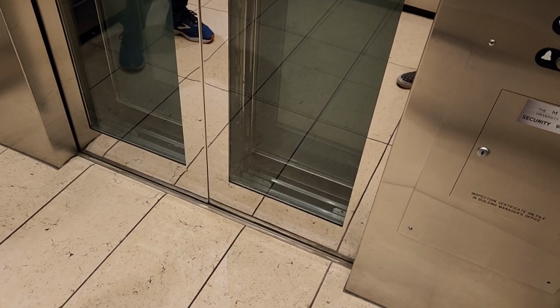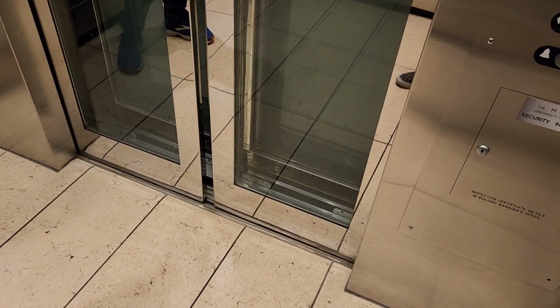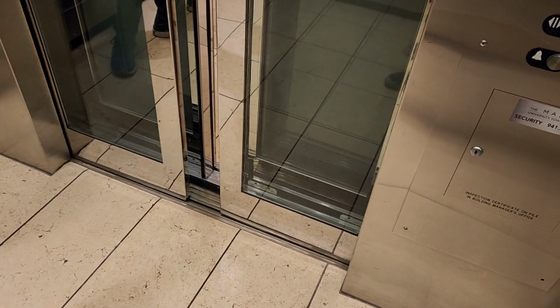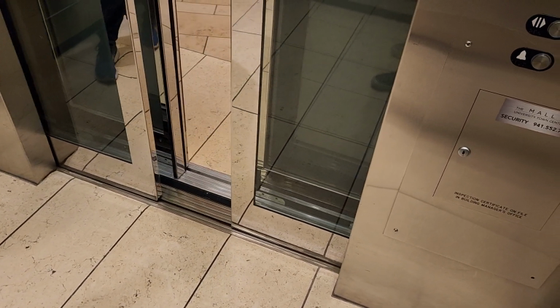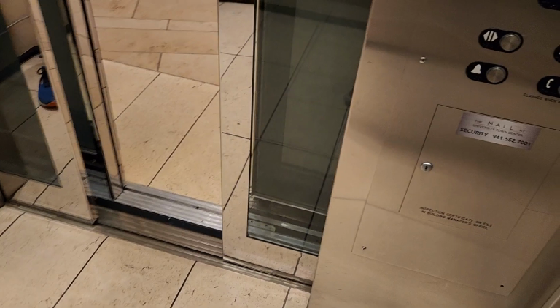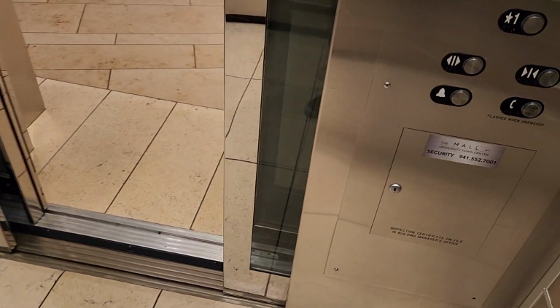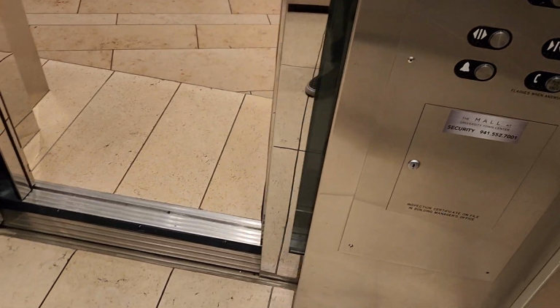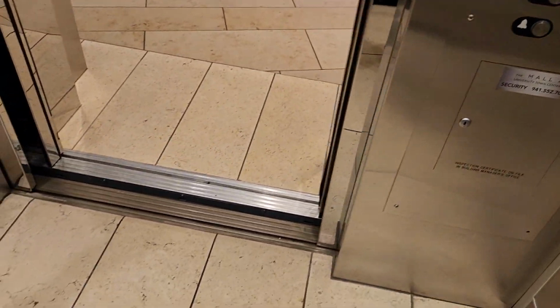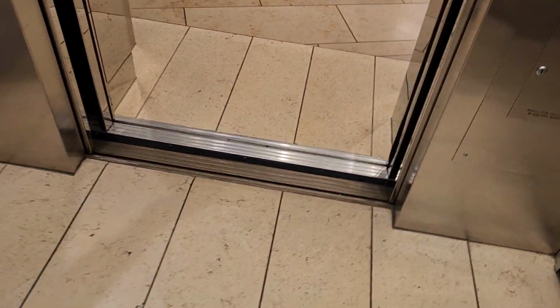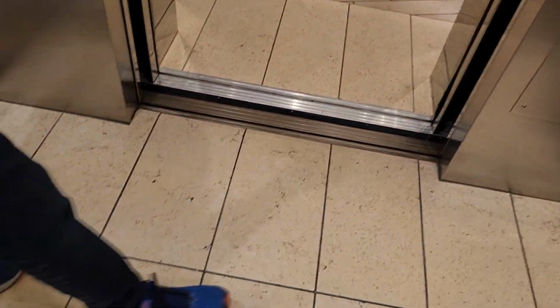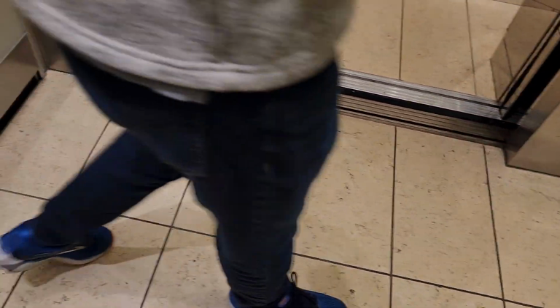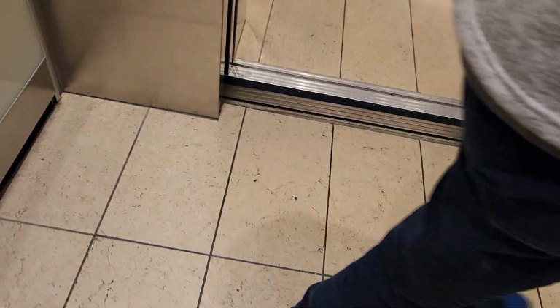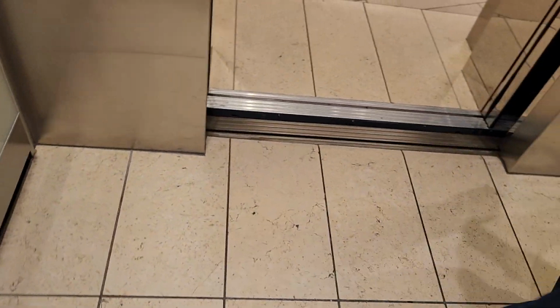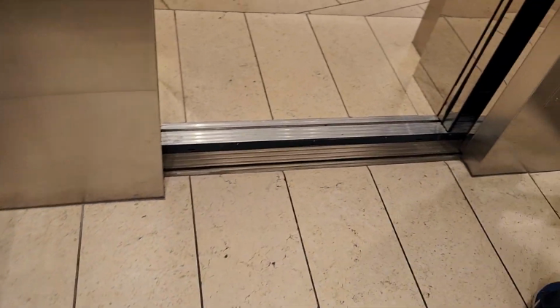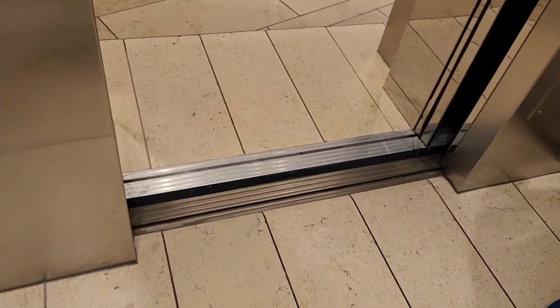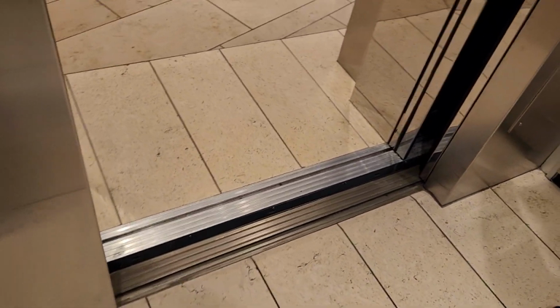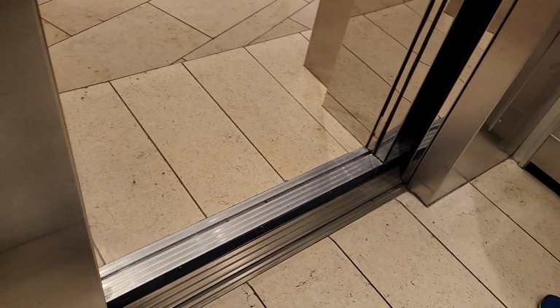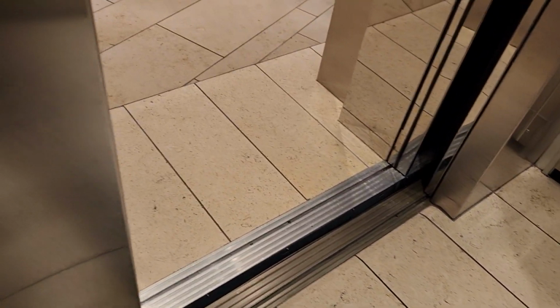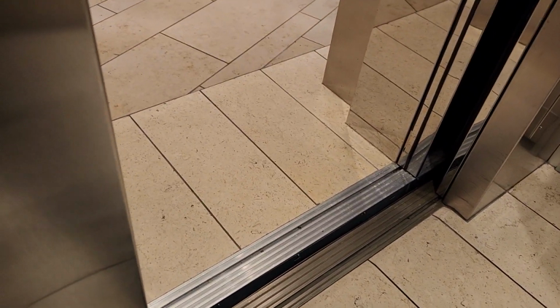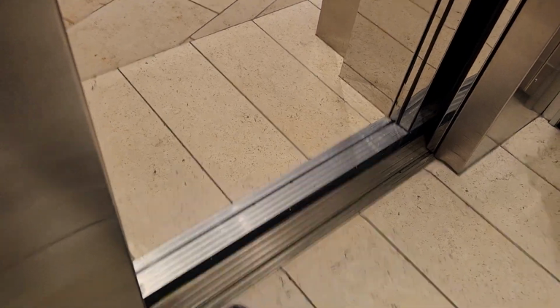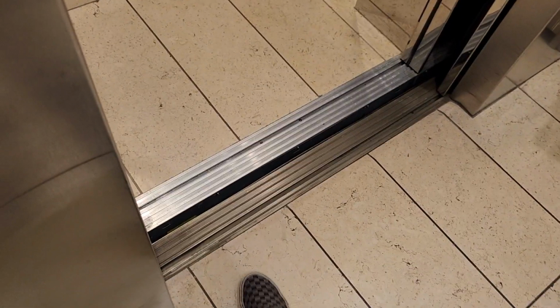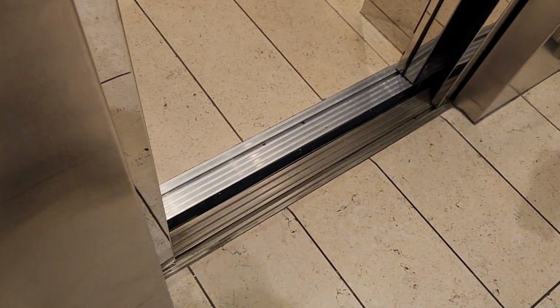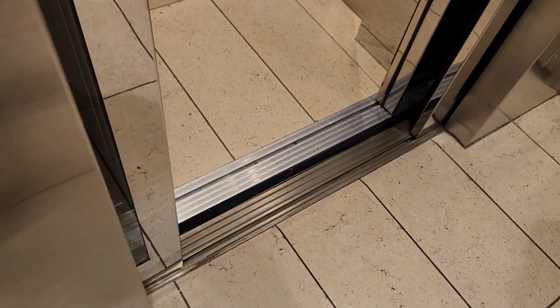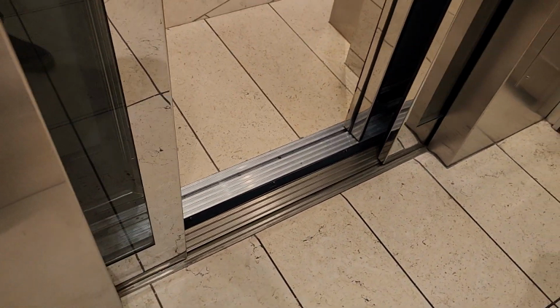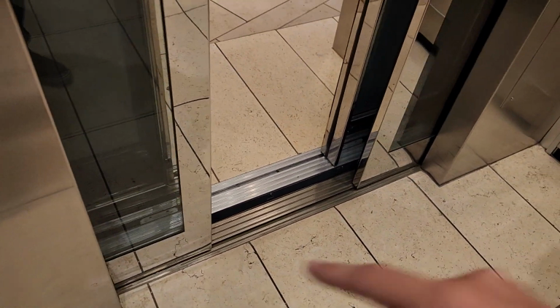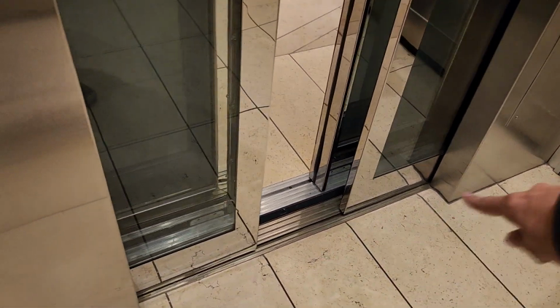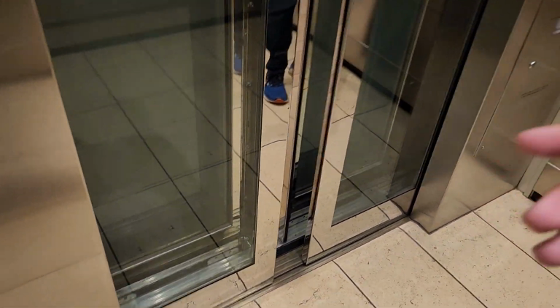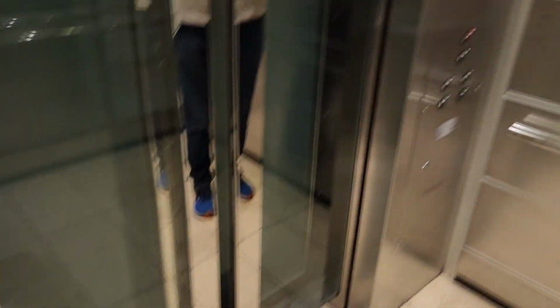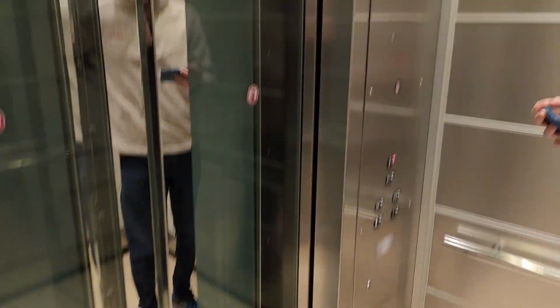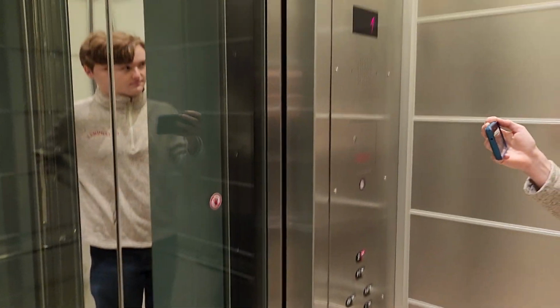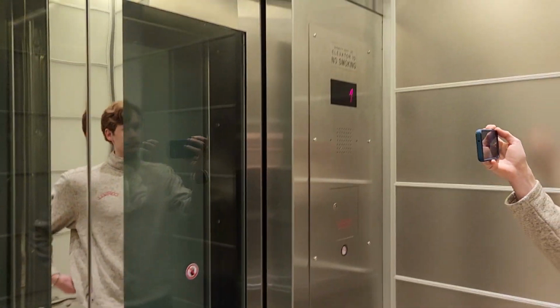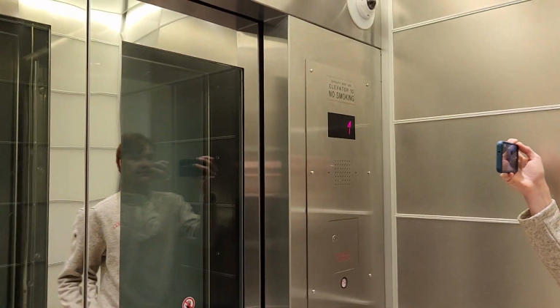I wonder what kind of controller that is. You can hit the button this time. Alright. This is moving too. This is slanted a little bit at the floor.